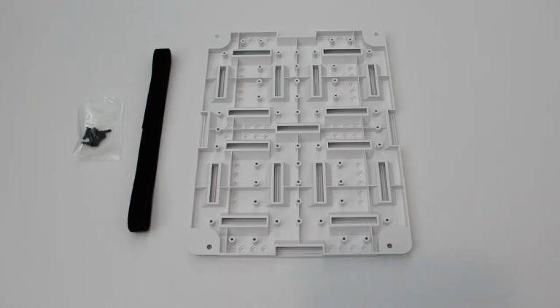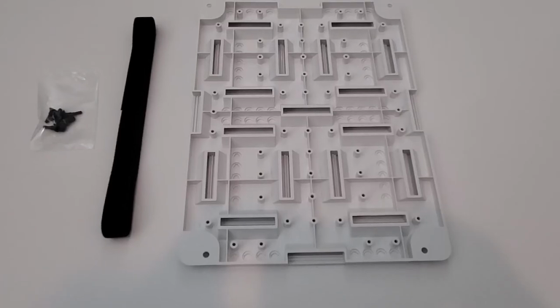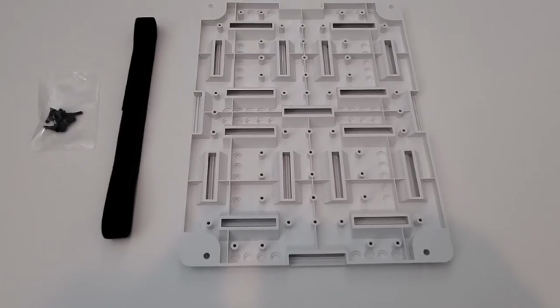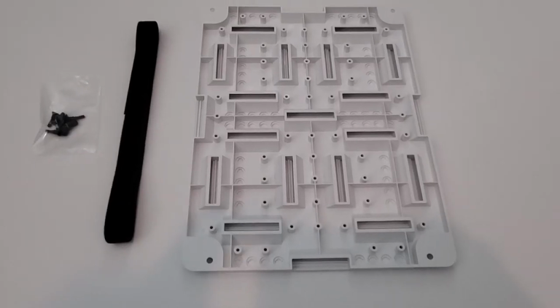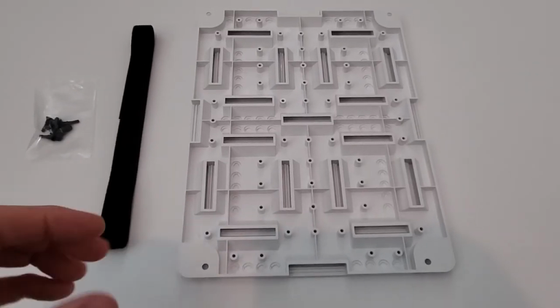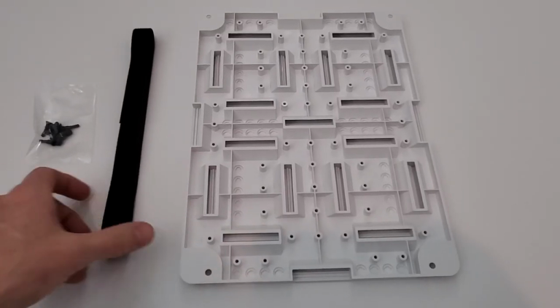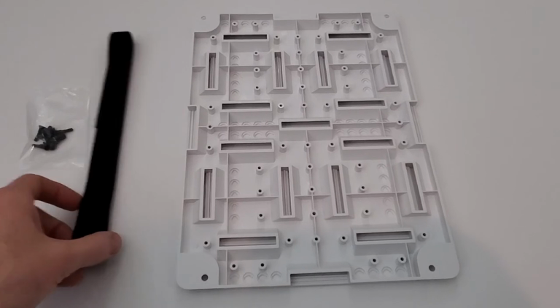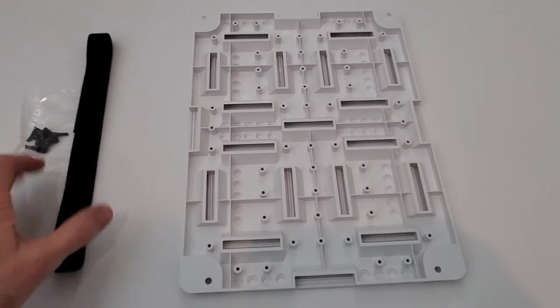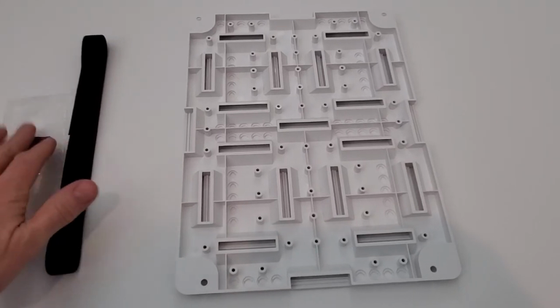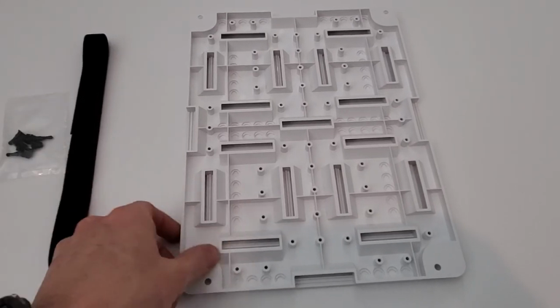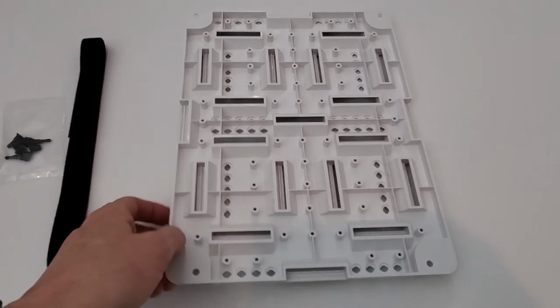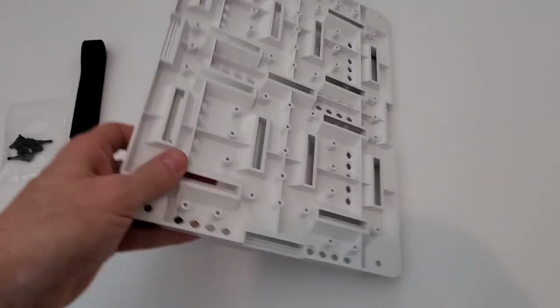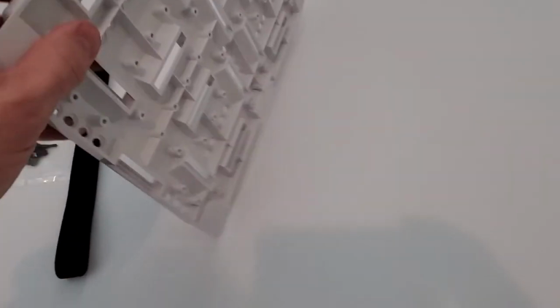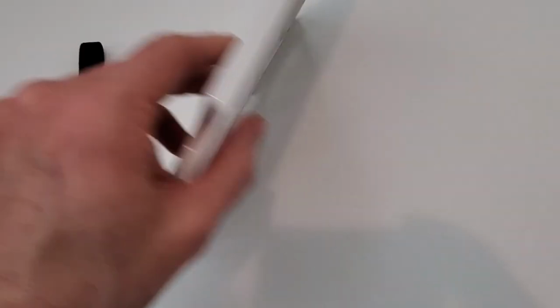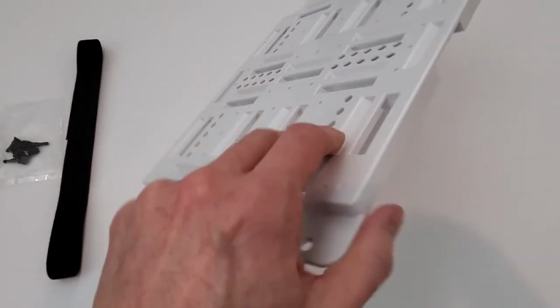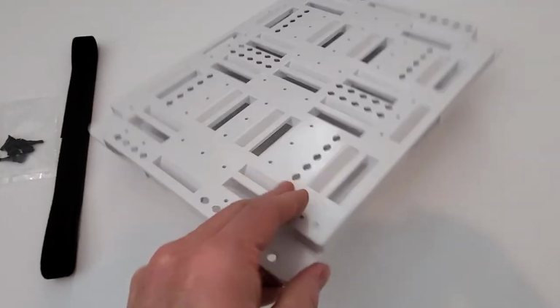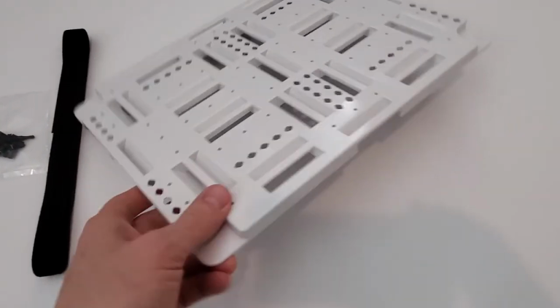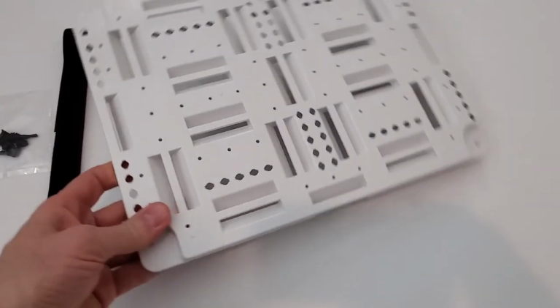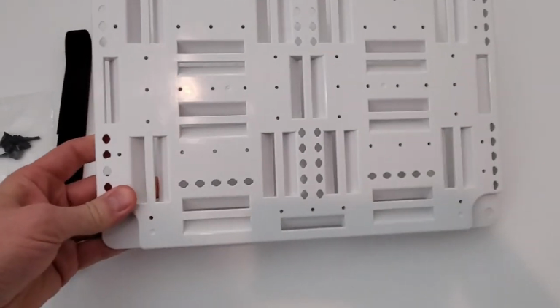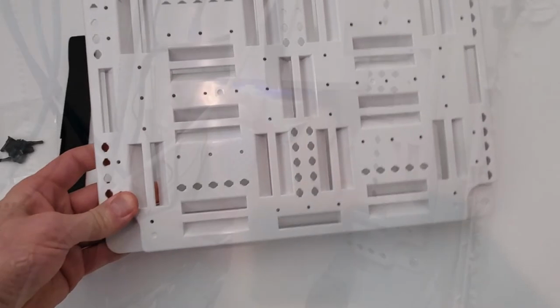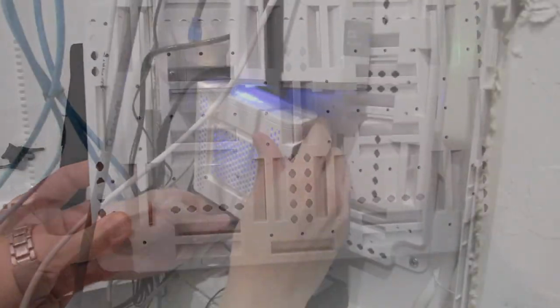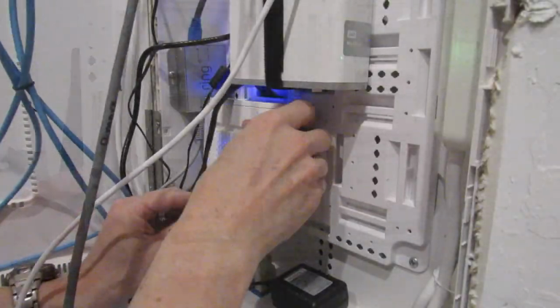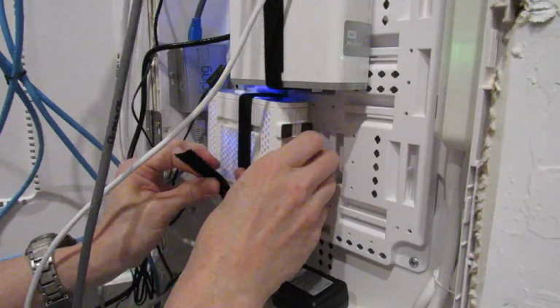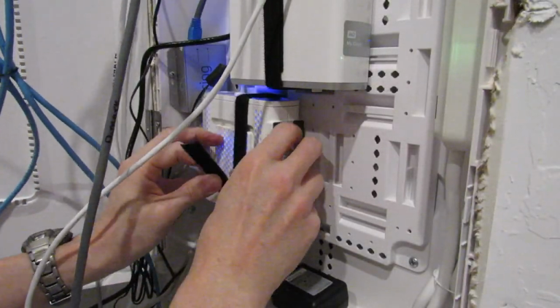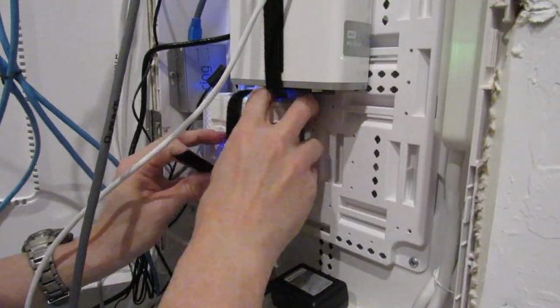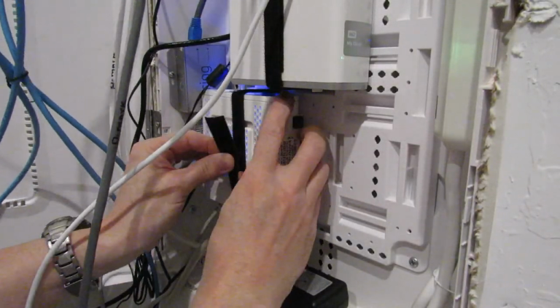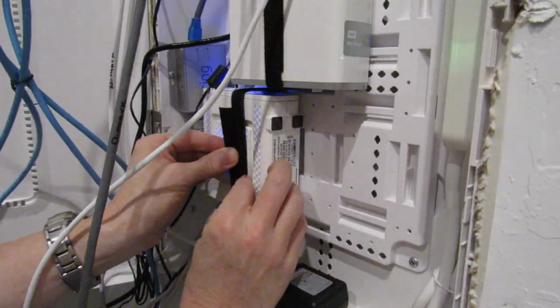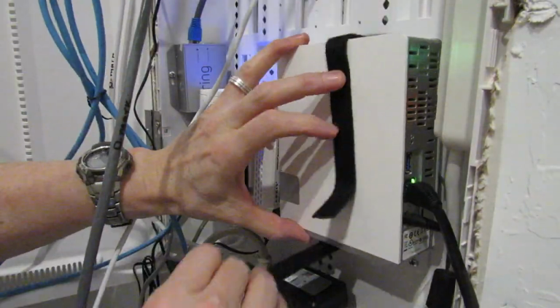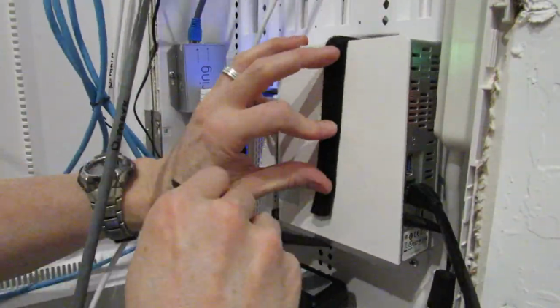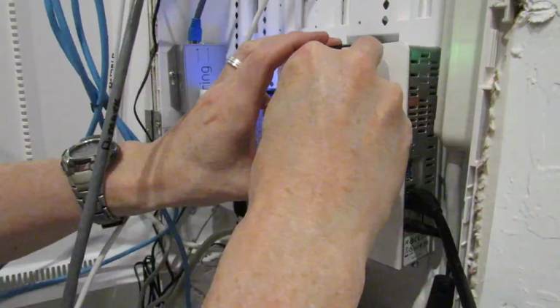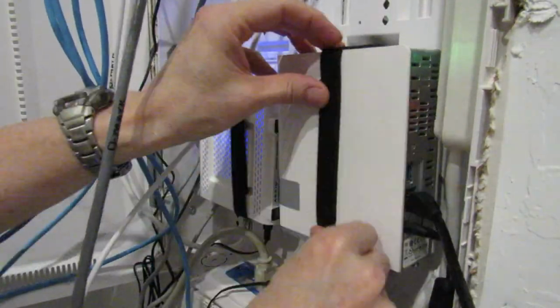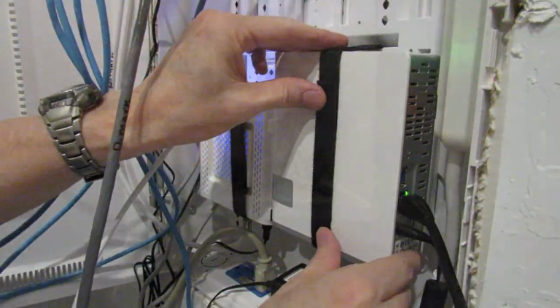The bracket feels very solid and it can hold many devices in many different shapes, sizes, and configurations. We found that four feet of velcro would only secure two devices, so you will need to purchase additional velcro straps.